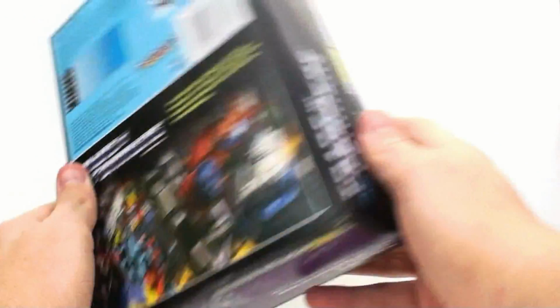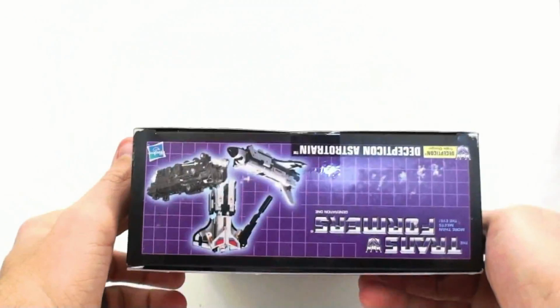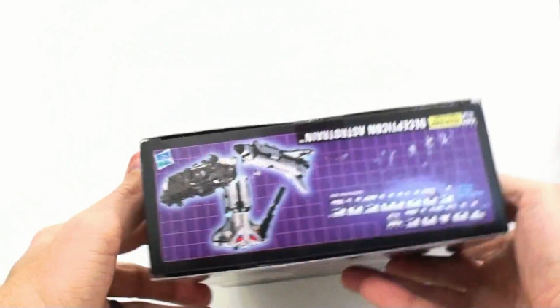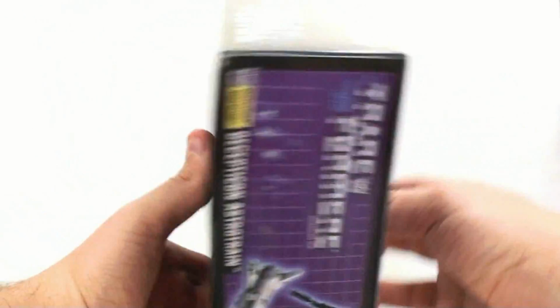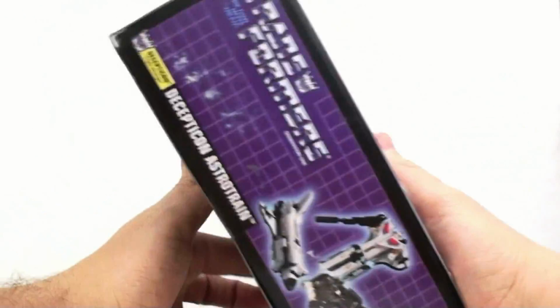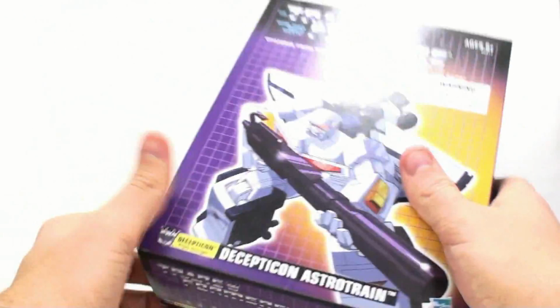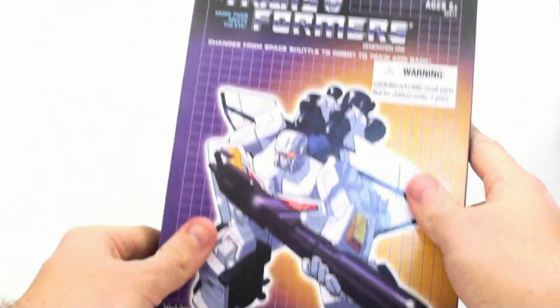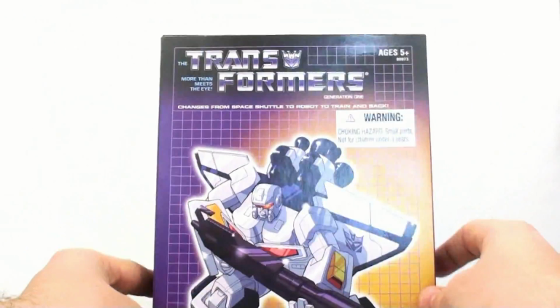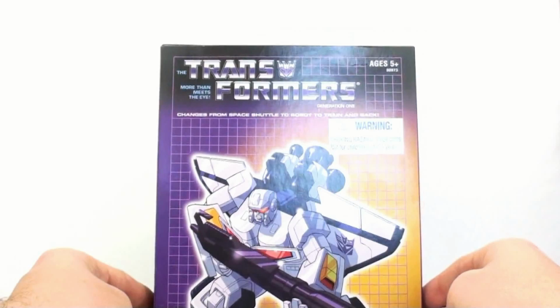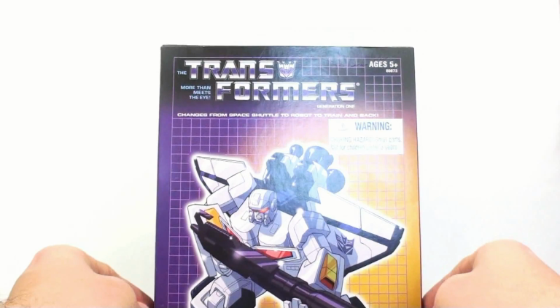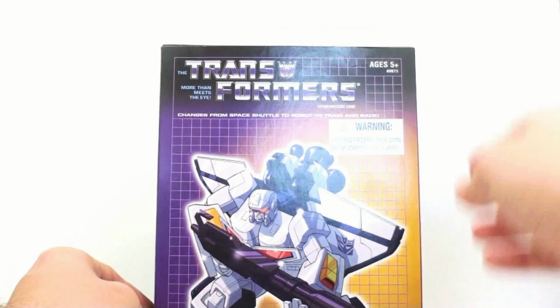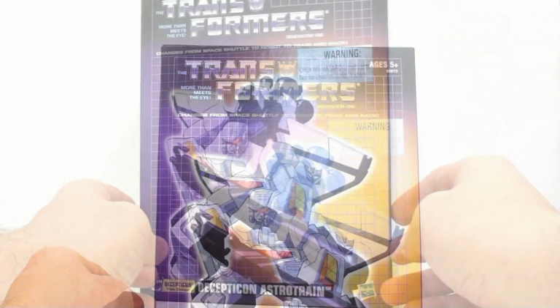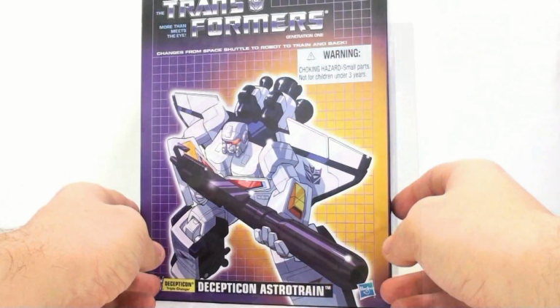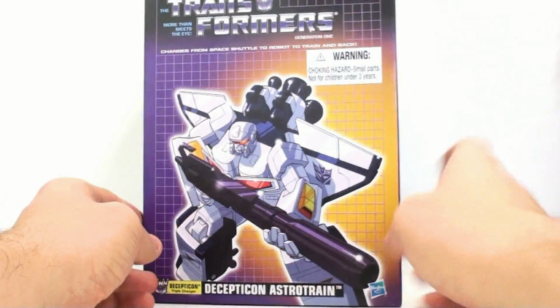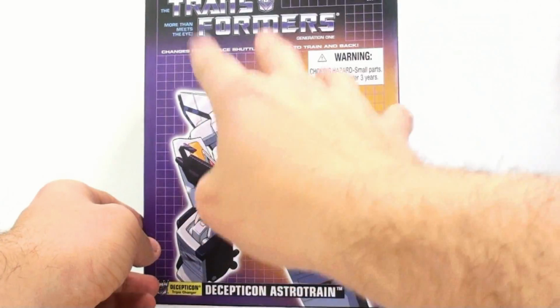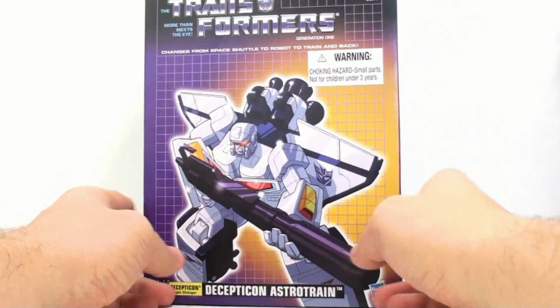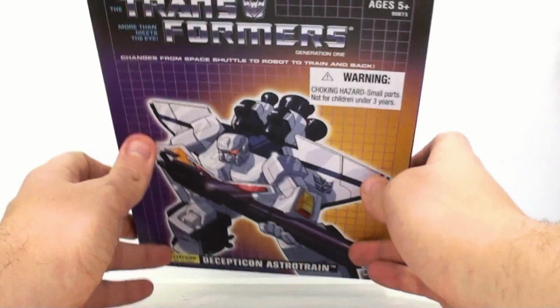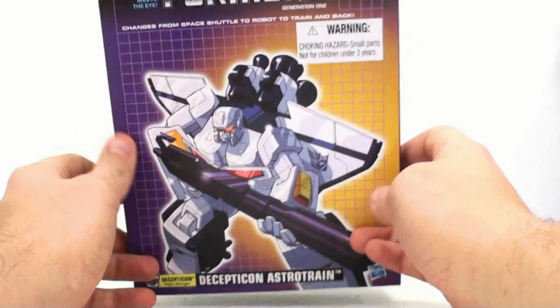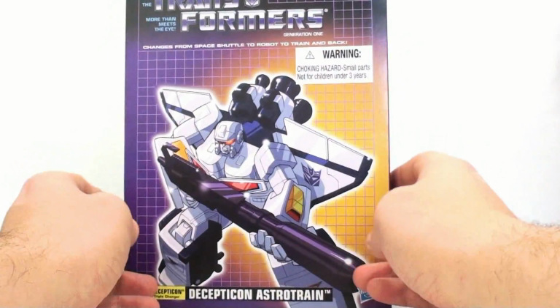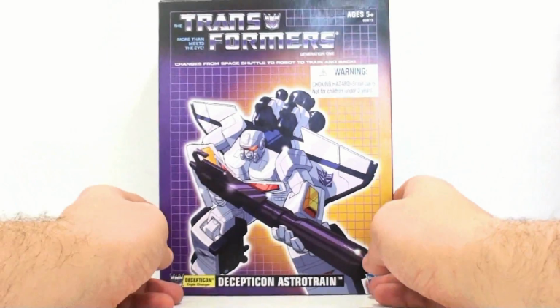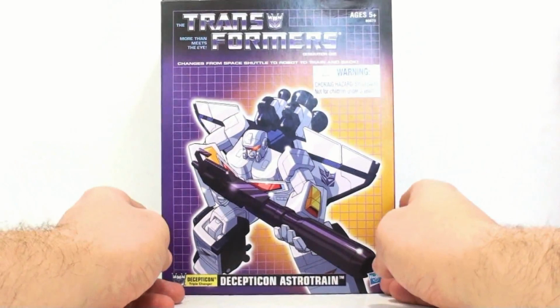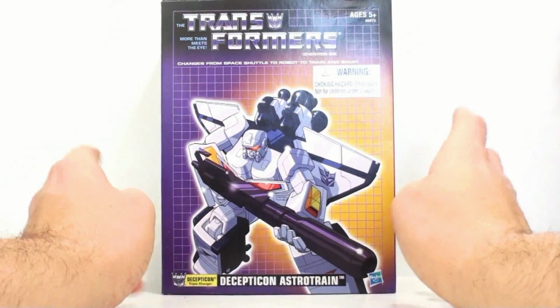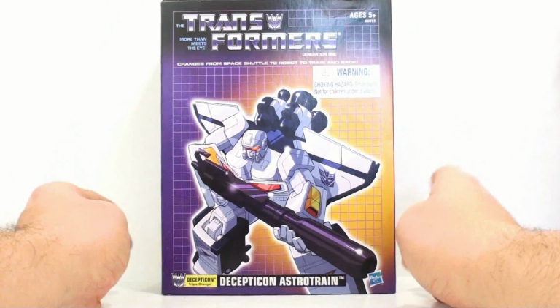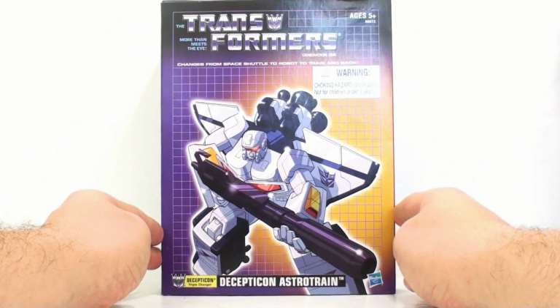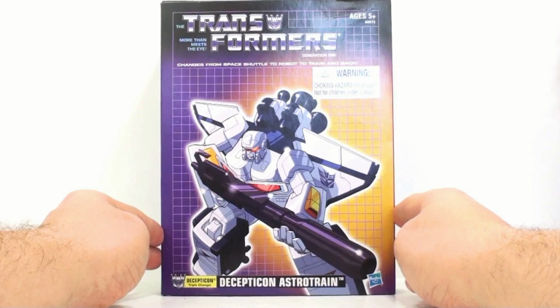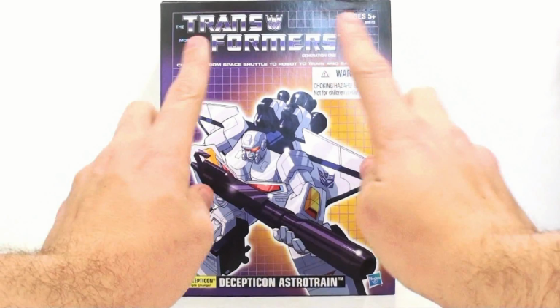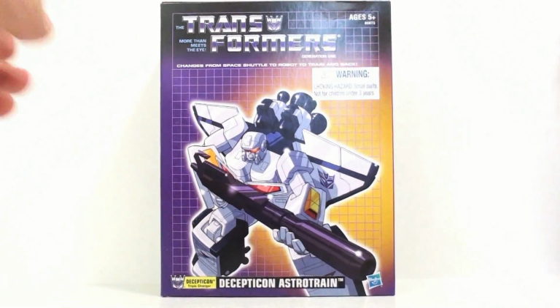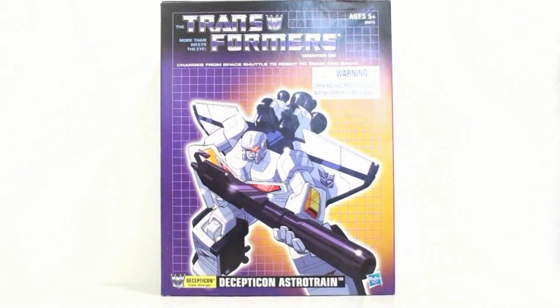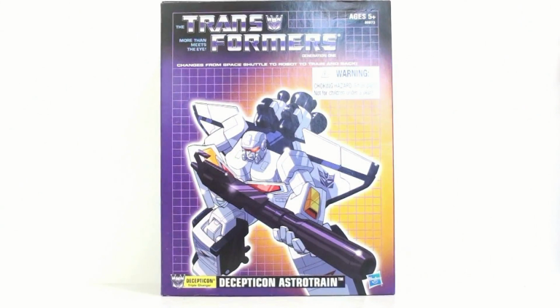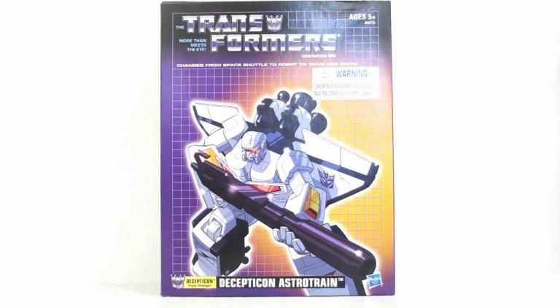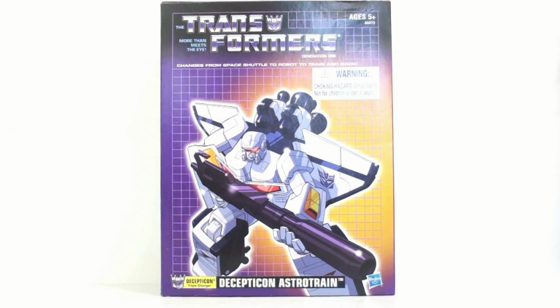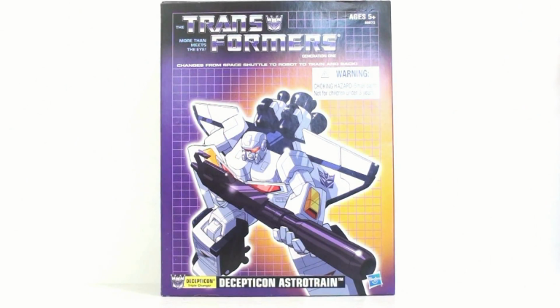Beyond that, it's absolutely fantastic-looking packaging. I love the G1 look with the grid and everything on there. So this is definitely a figure I'm very excited about — let's get him open and see how cool he actually is.